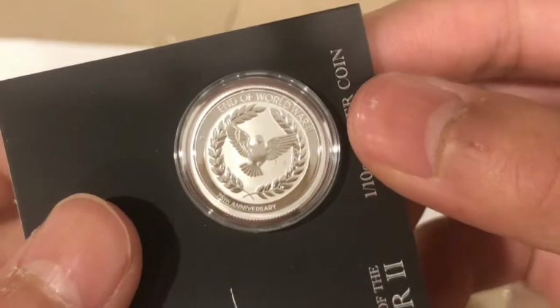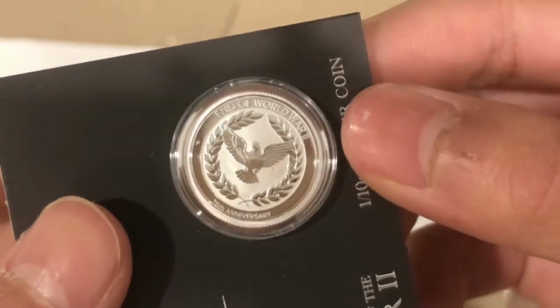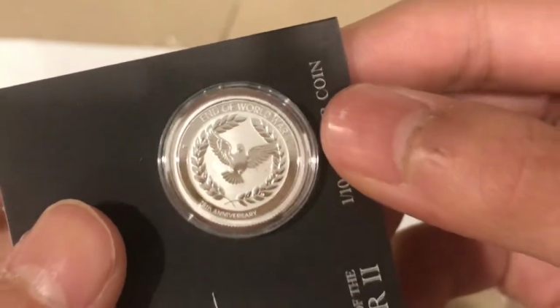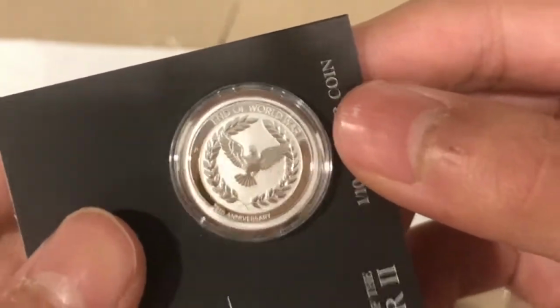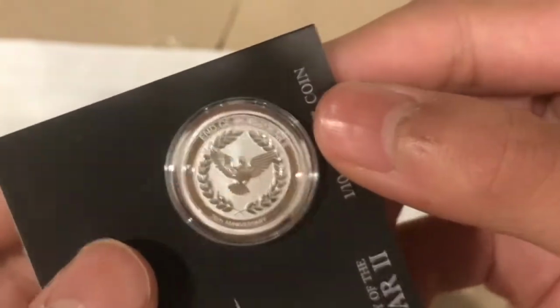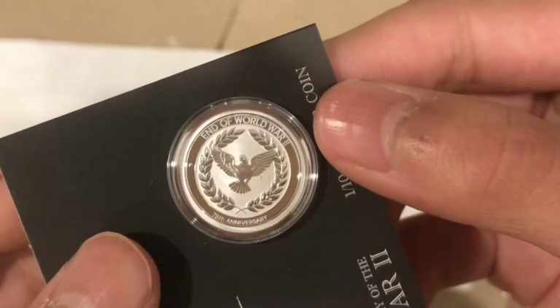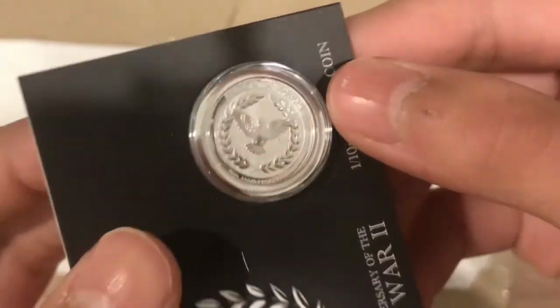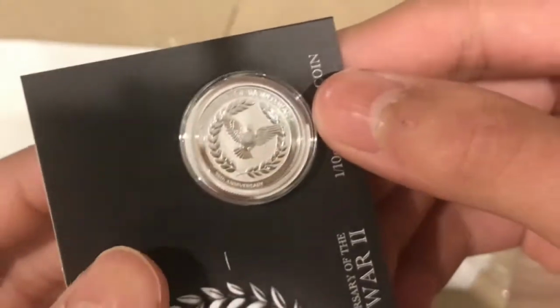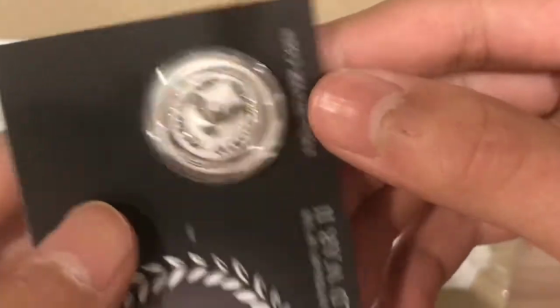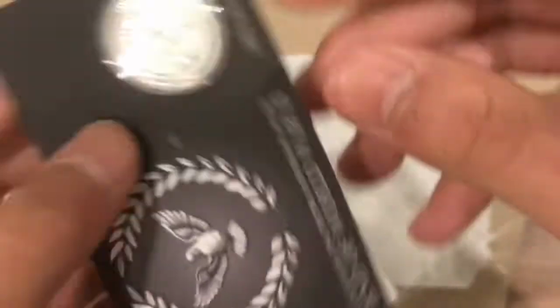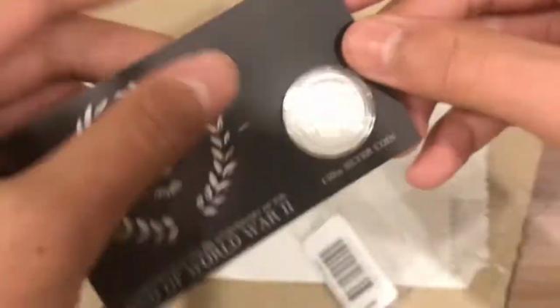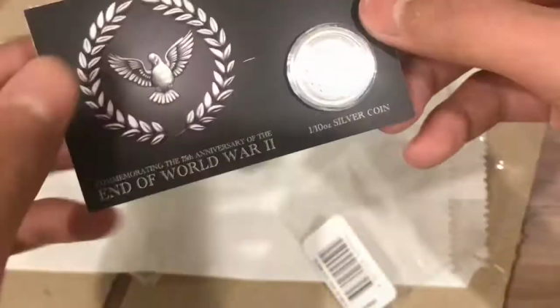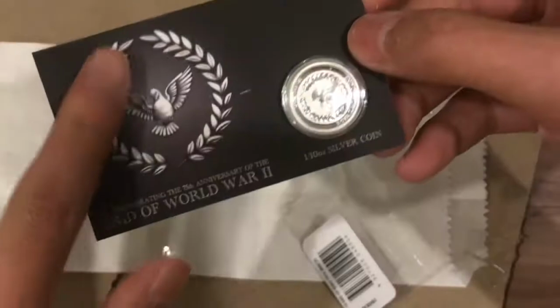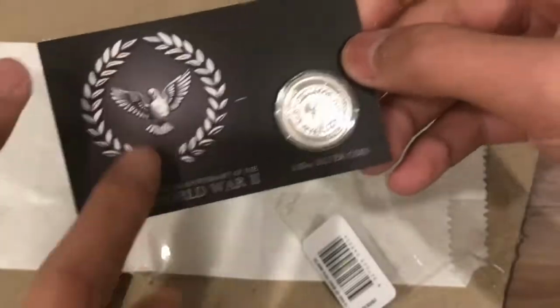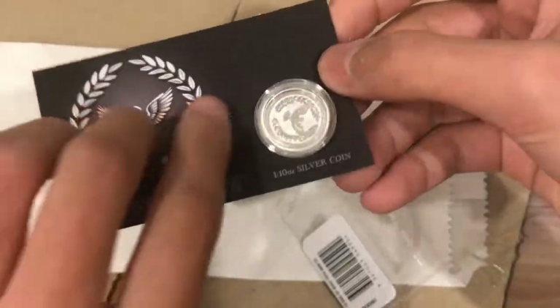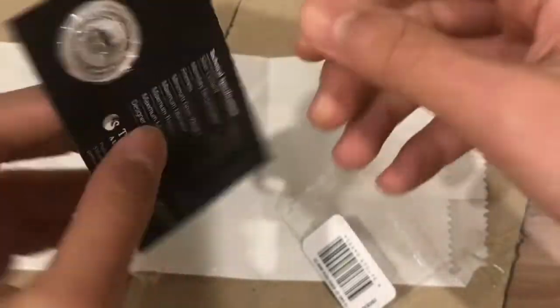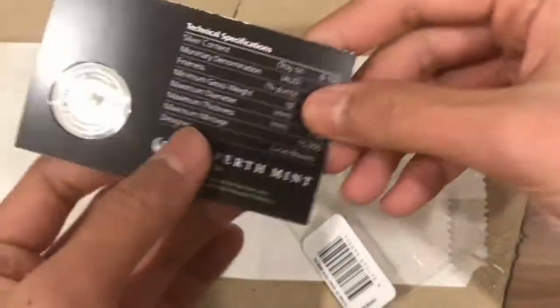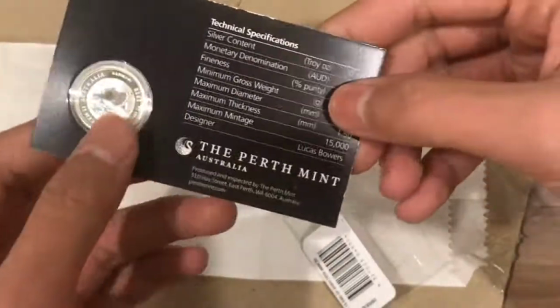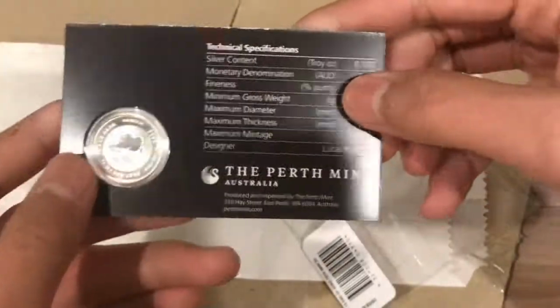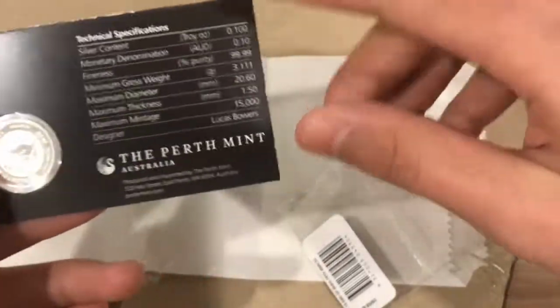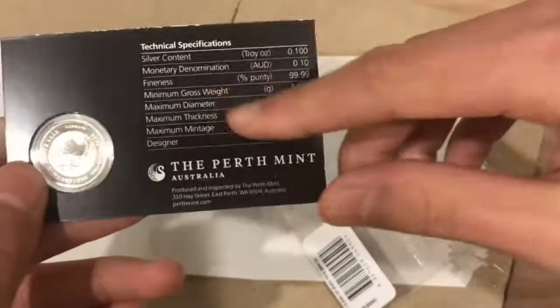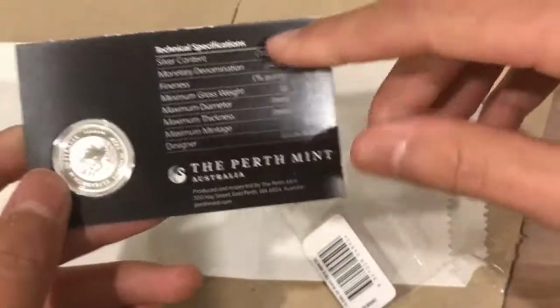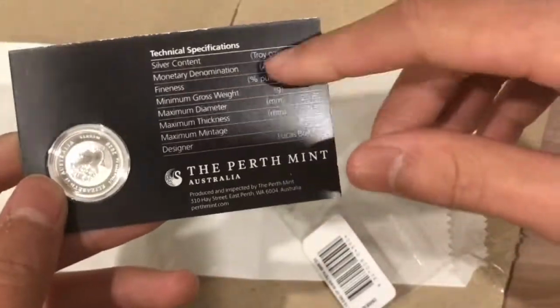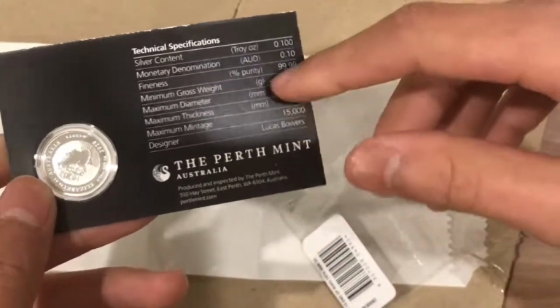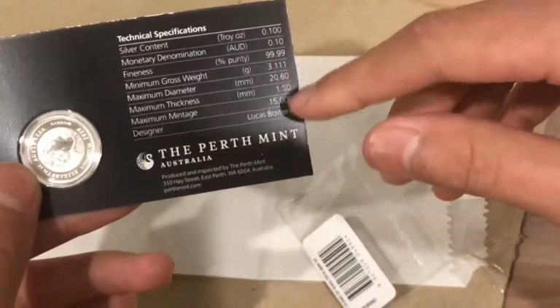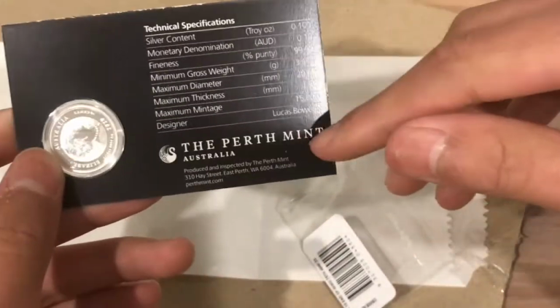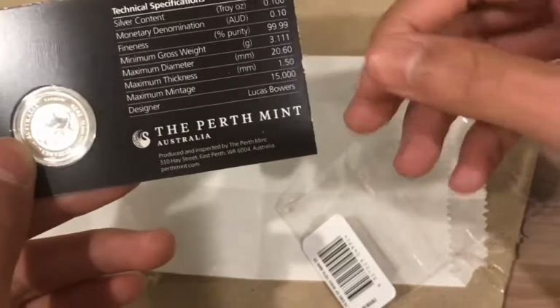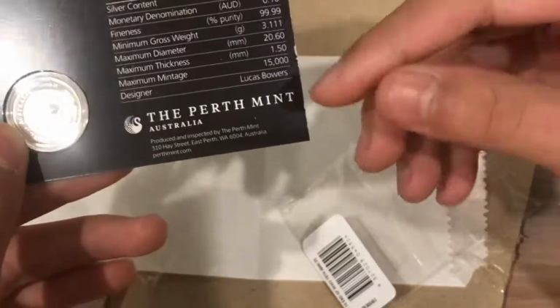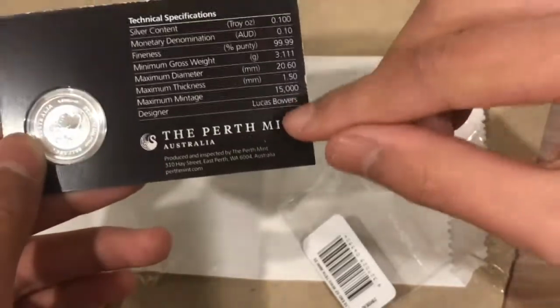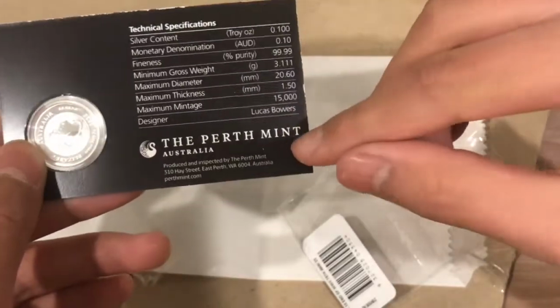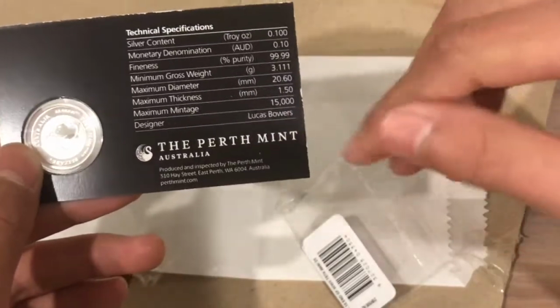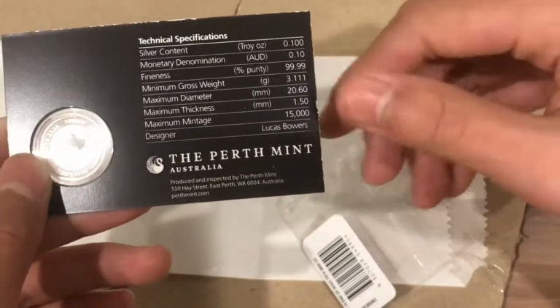That P mint mark means Perth Mint. It comes in this card right here, and here we have all the specifications. As I said, it was made in the Perth Mint.